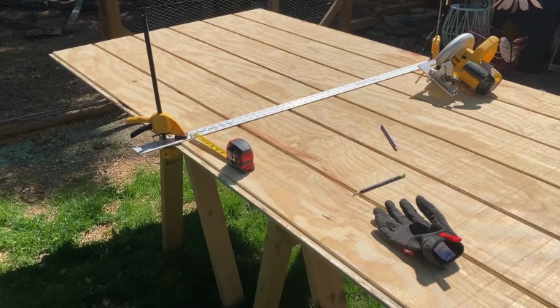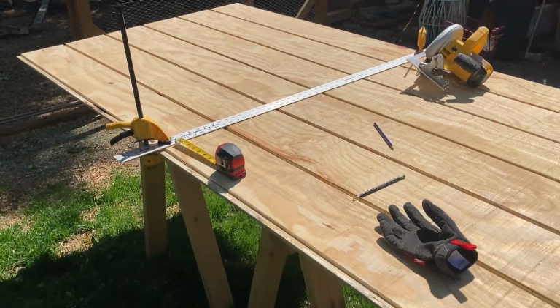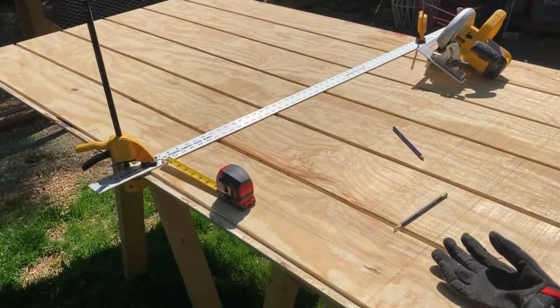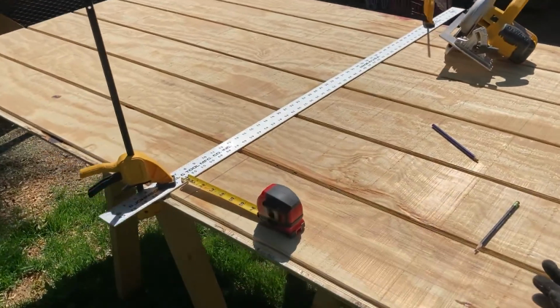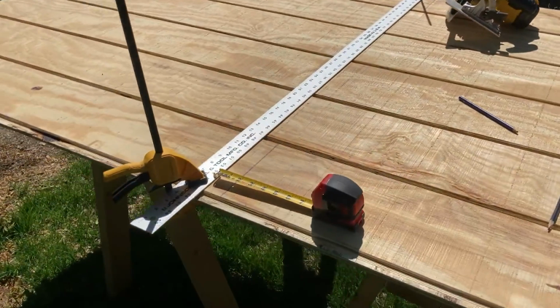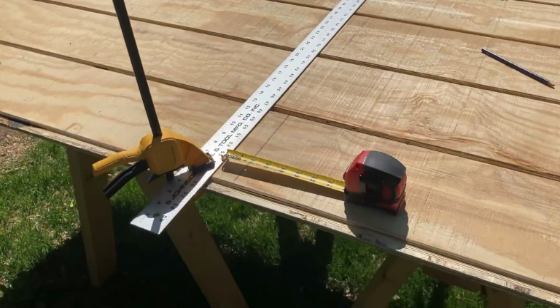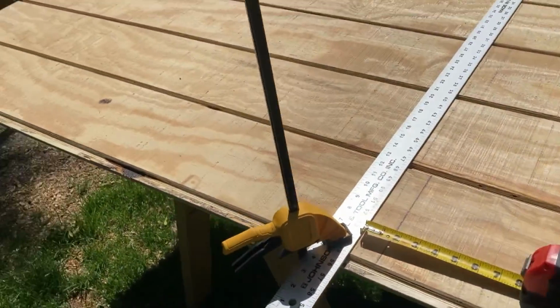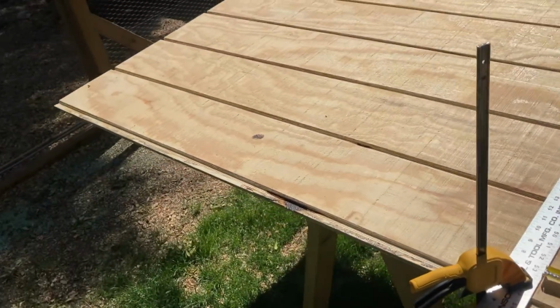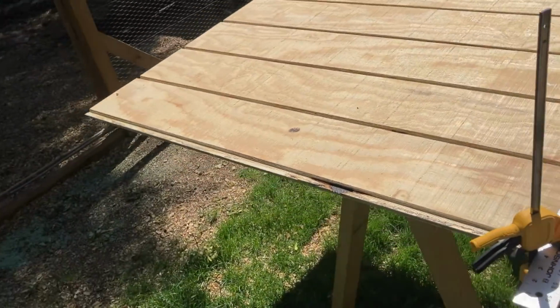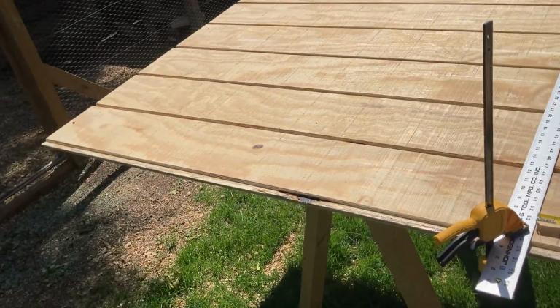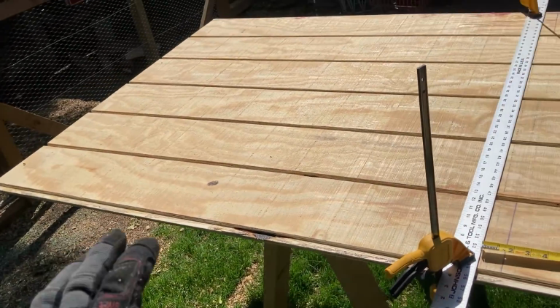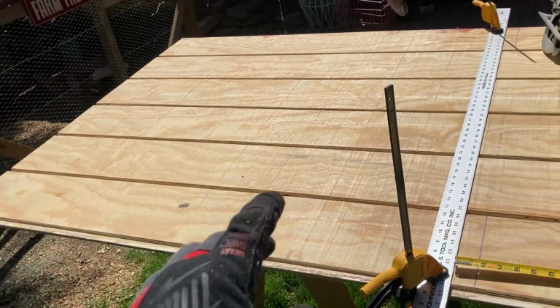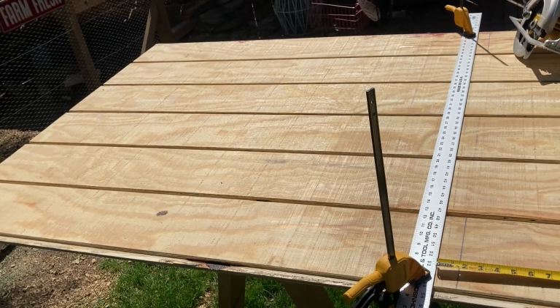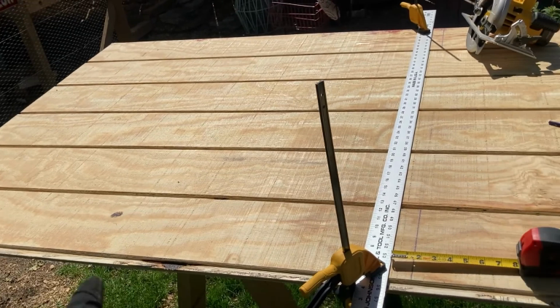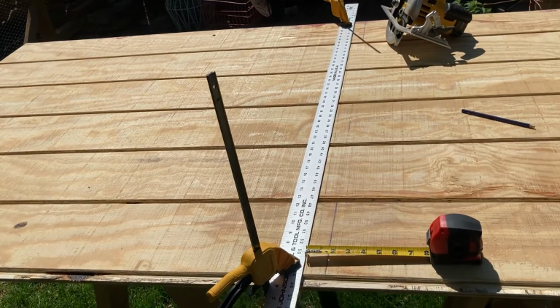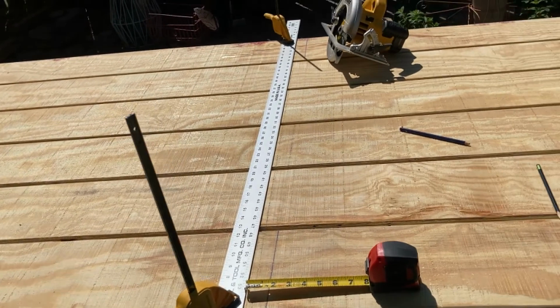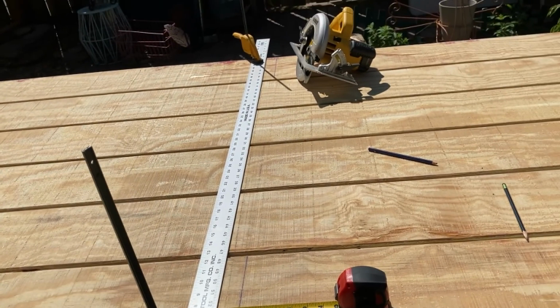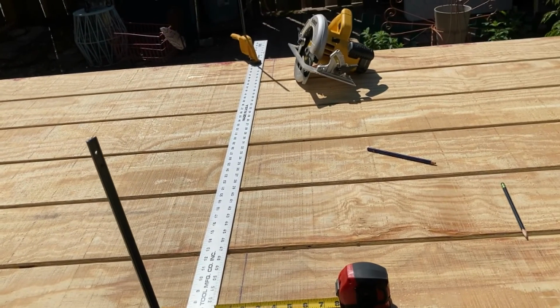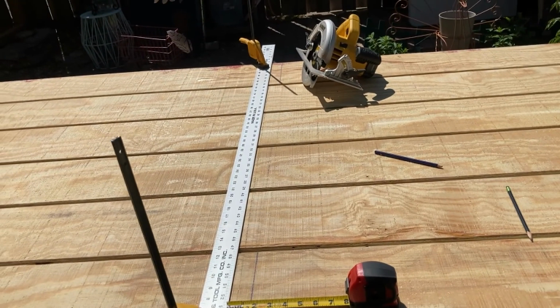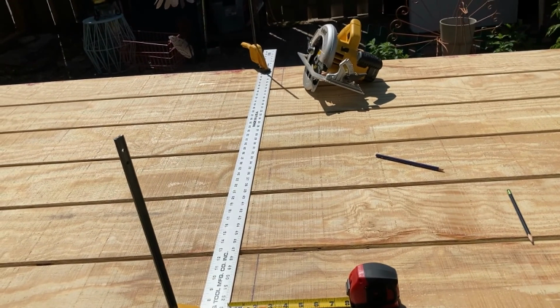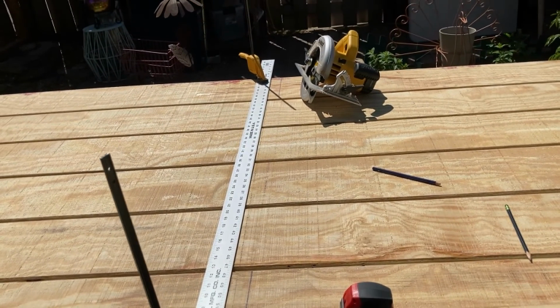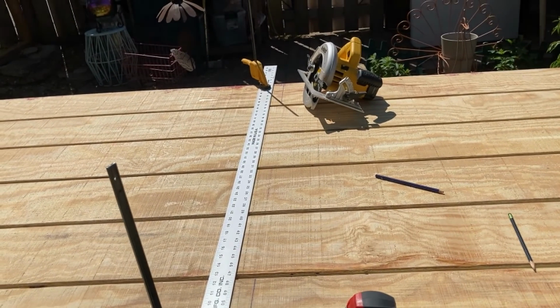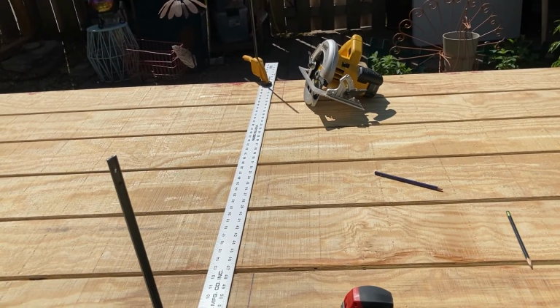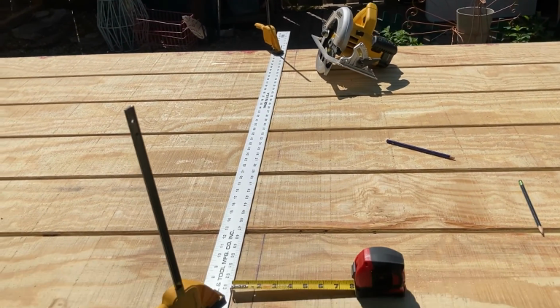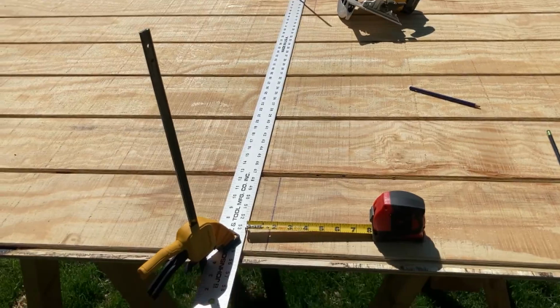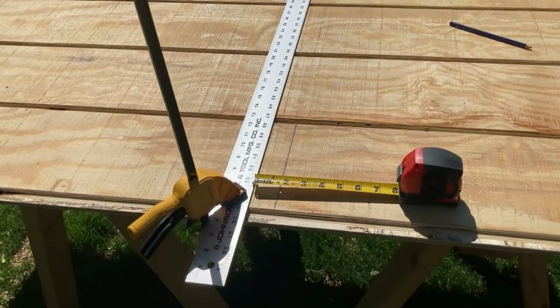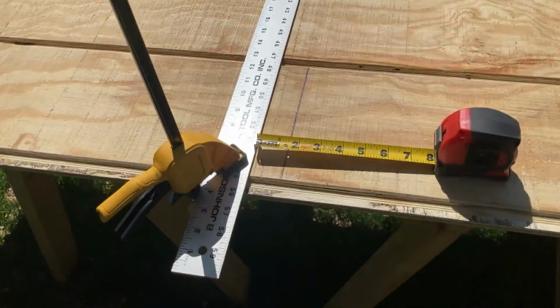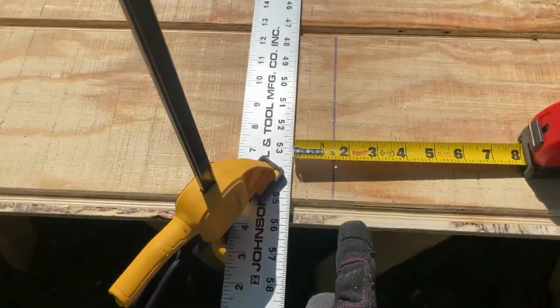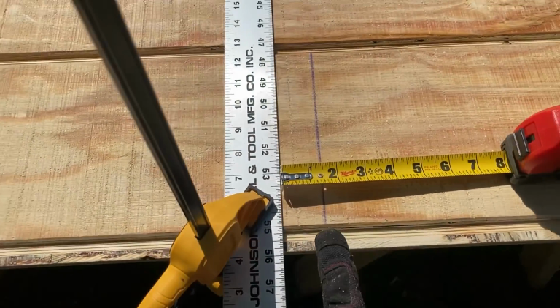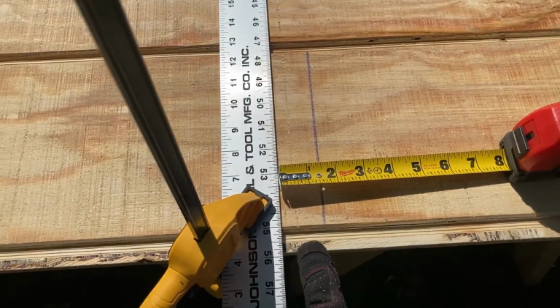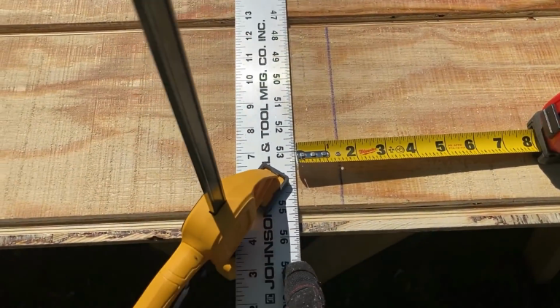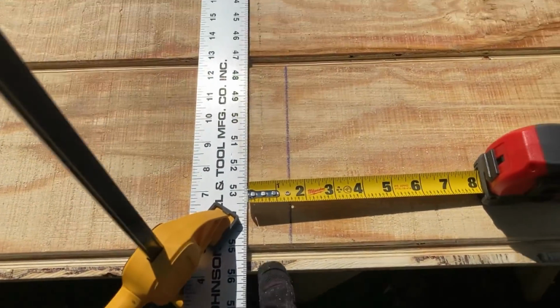I got to cut this piece of wood — it's already 48 inches long and I need to cut it to 54 inches. I don't have a table saw, so I have to use a skill saw. What I do is mark my 54 inches.